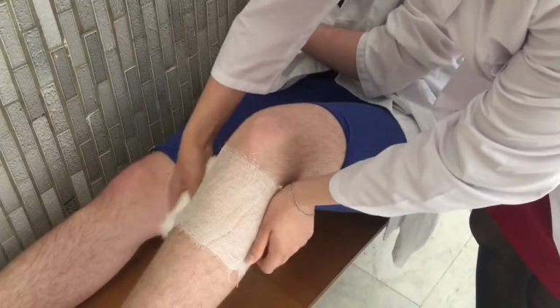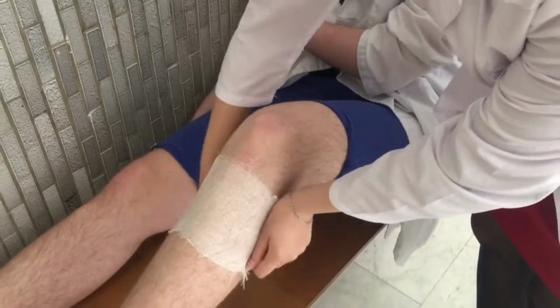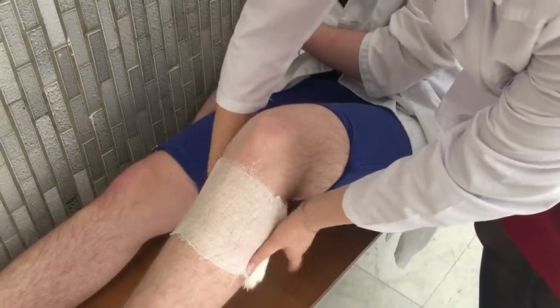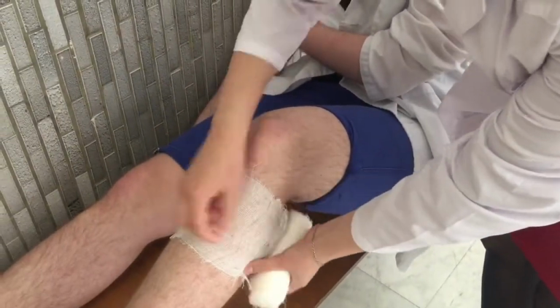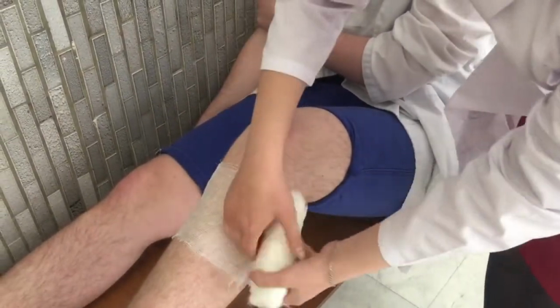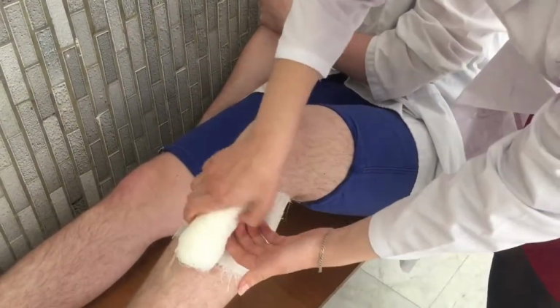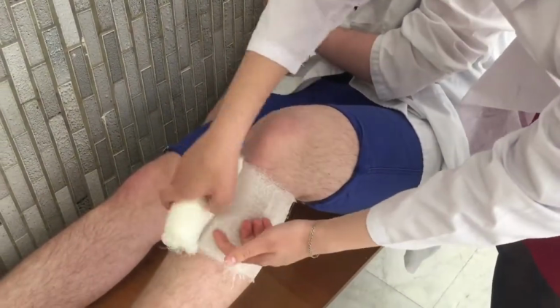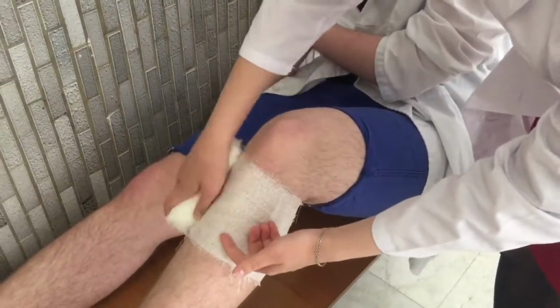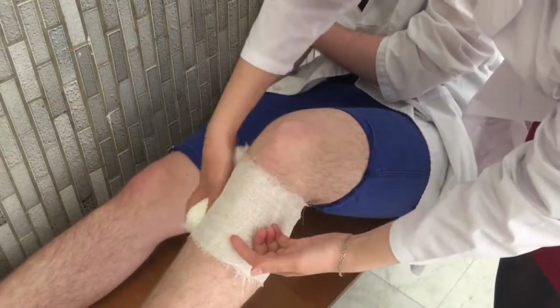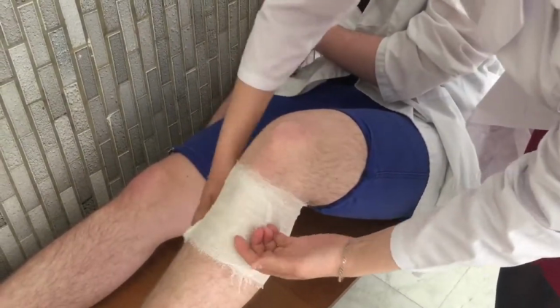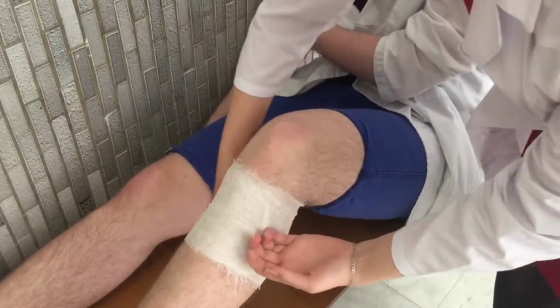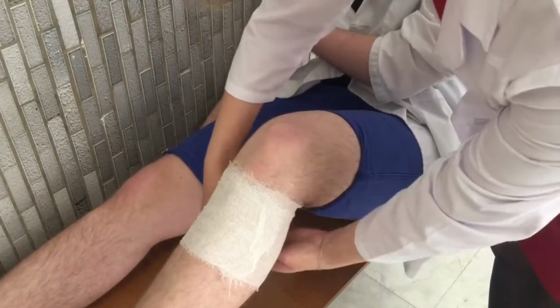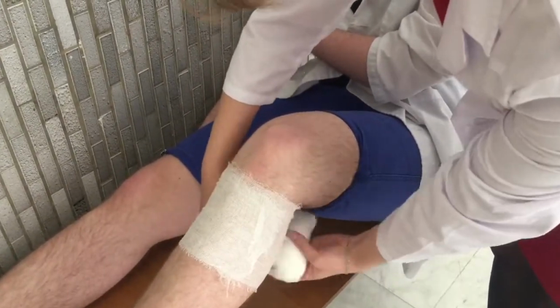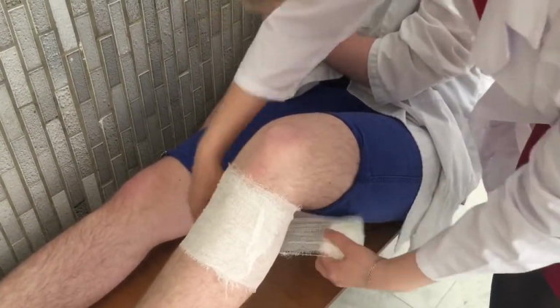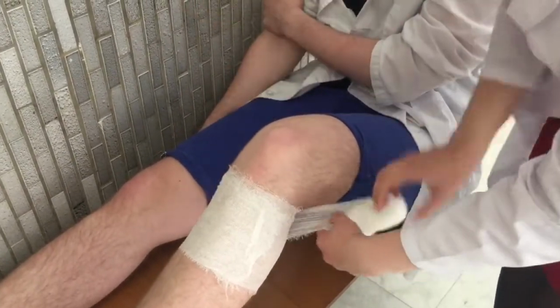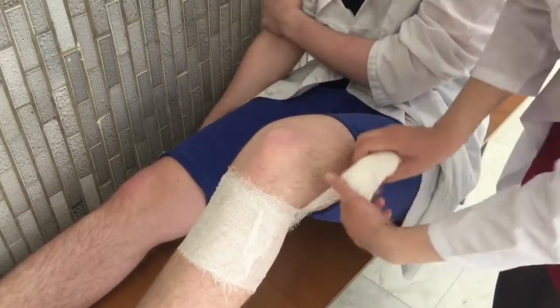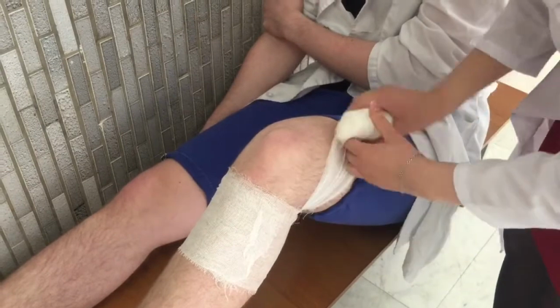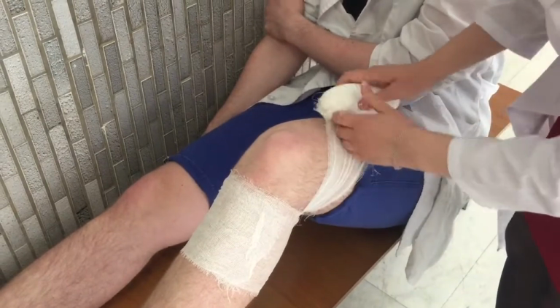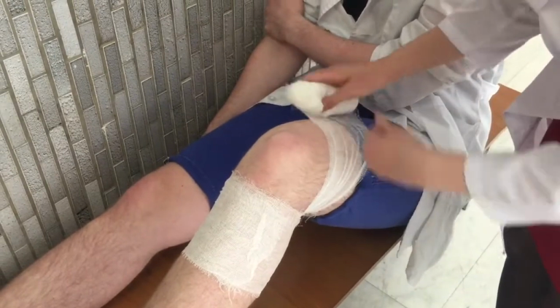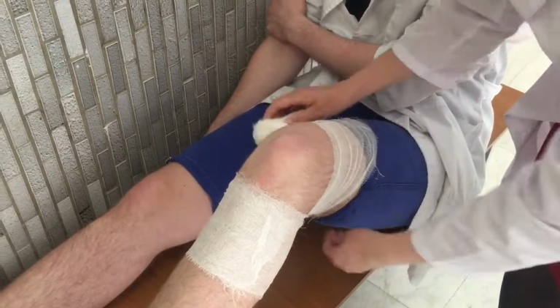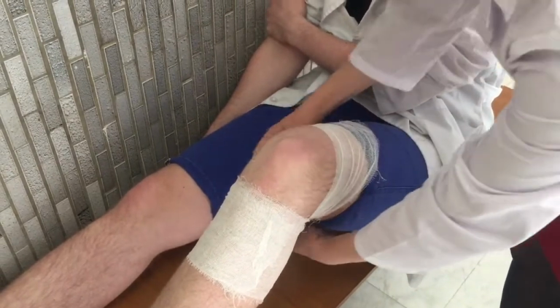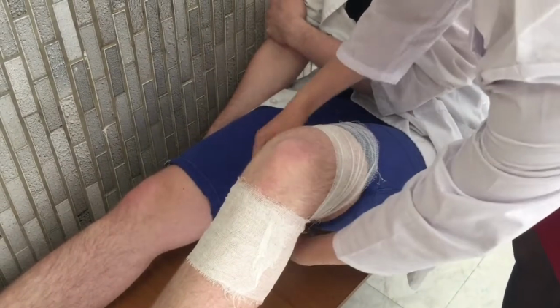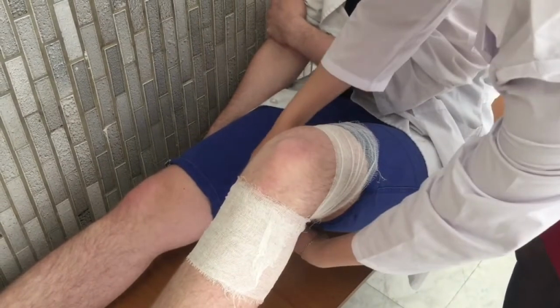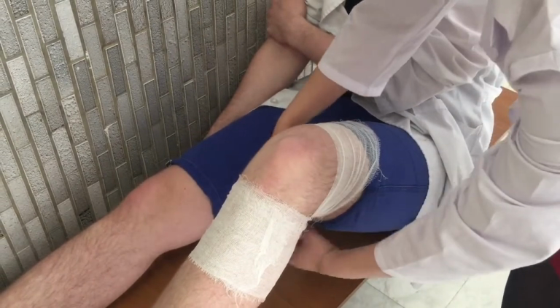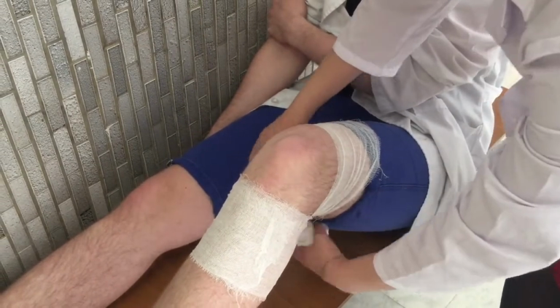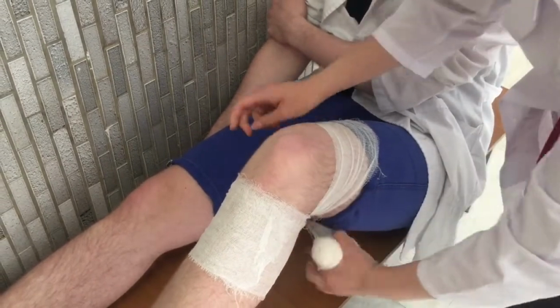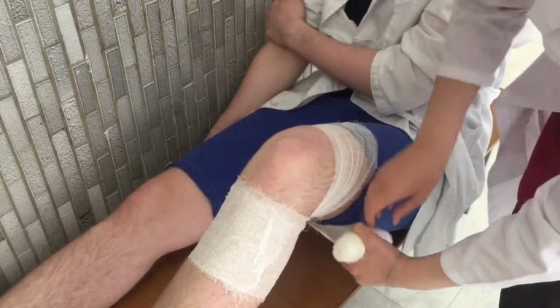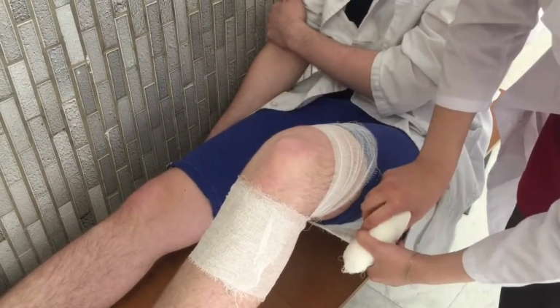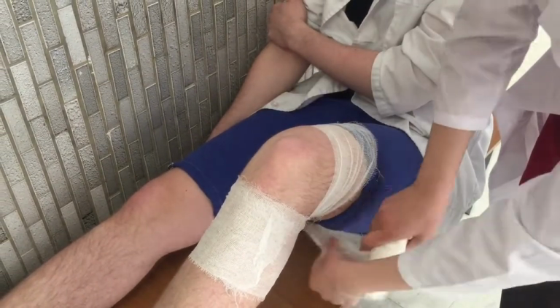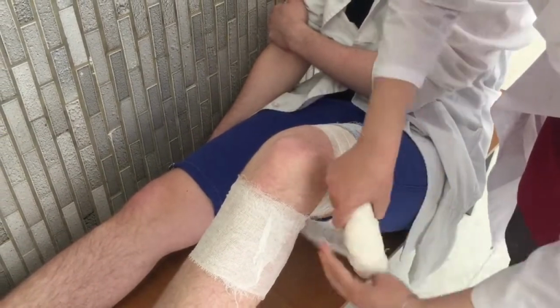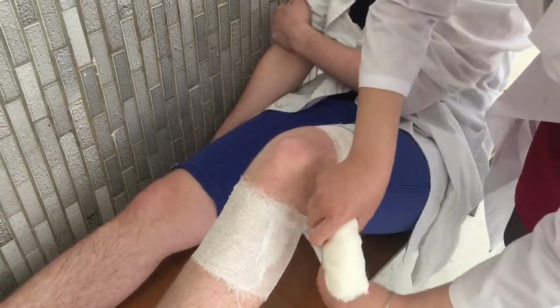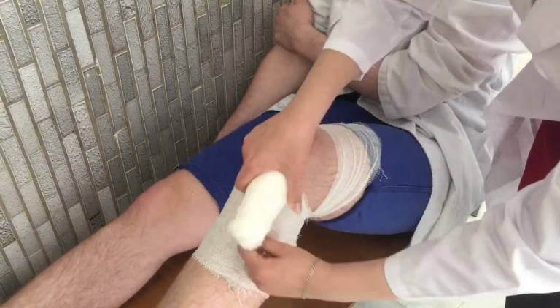There are two variations of this bandage: when we make the bandage from the outlying area to the center, and vice versa. First,